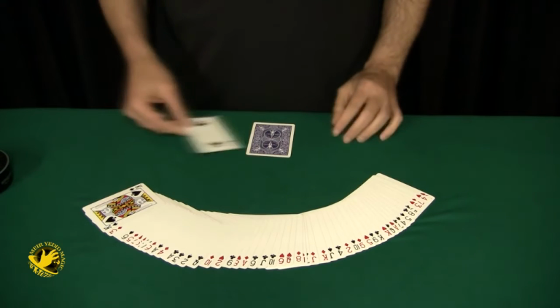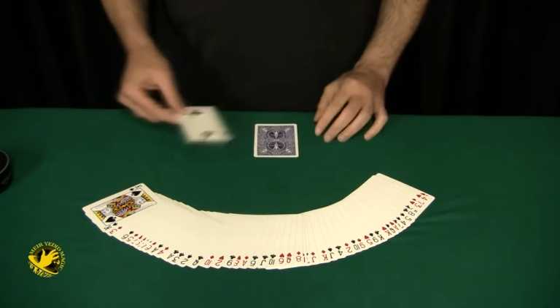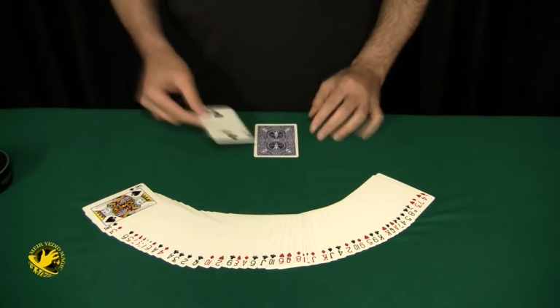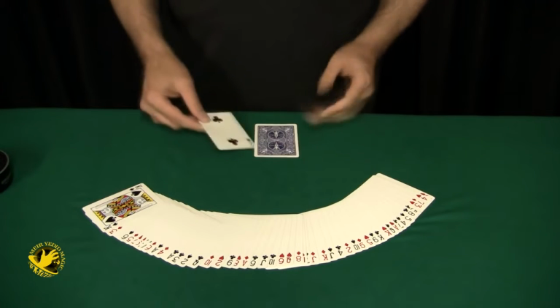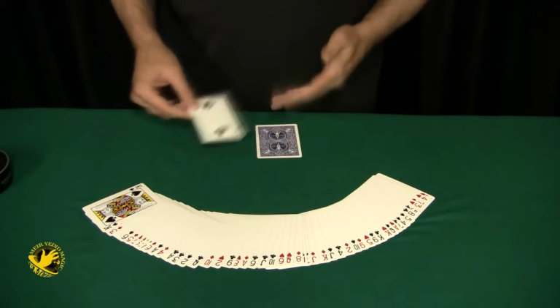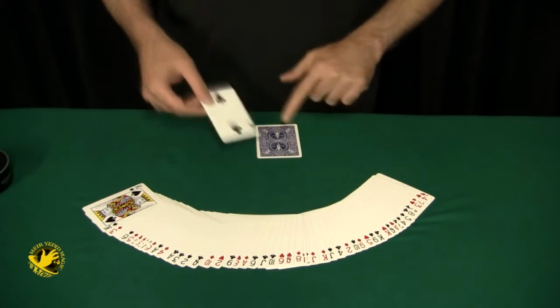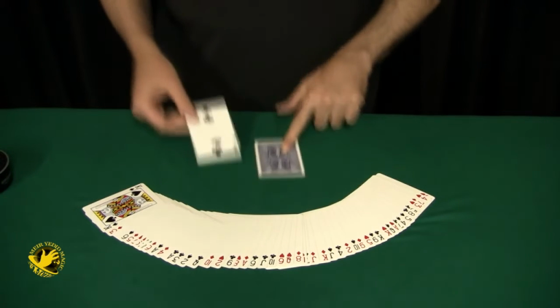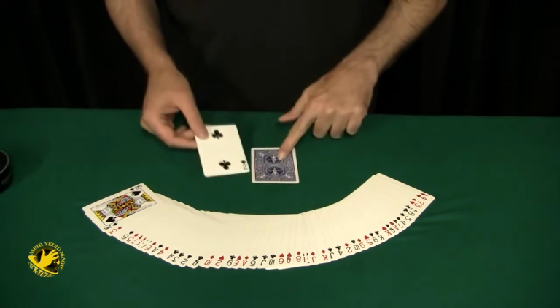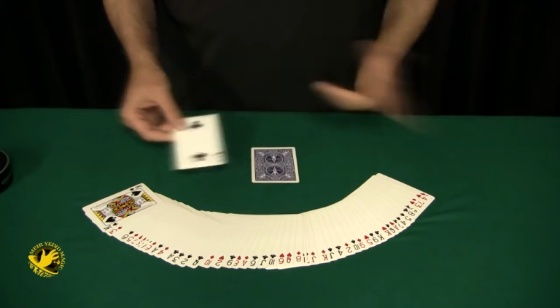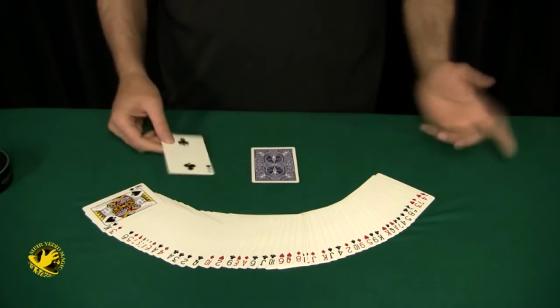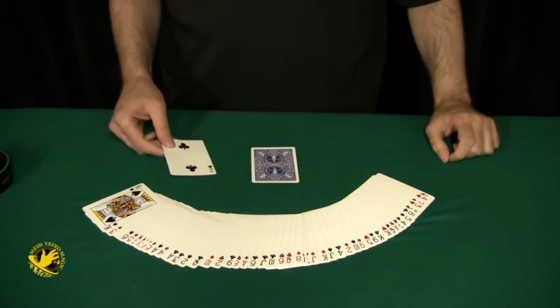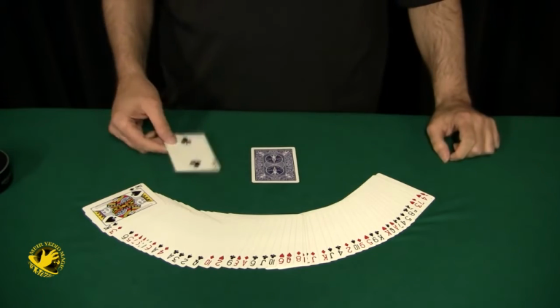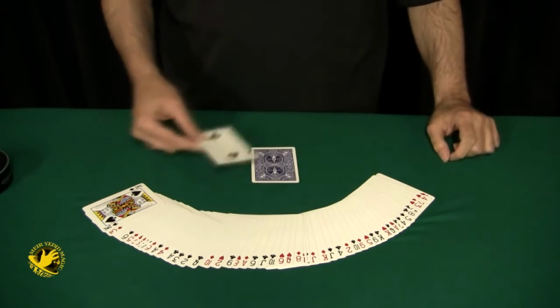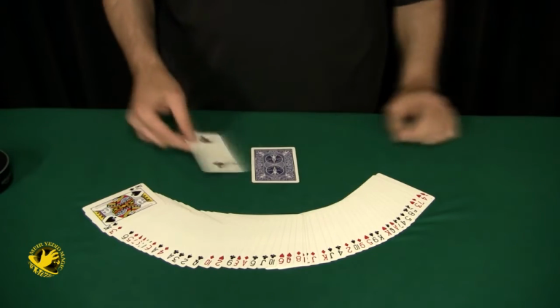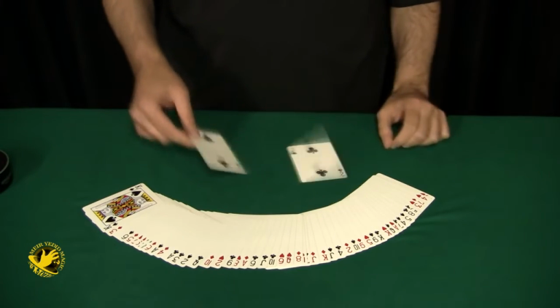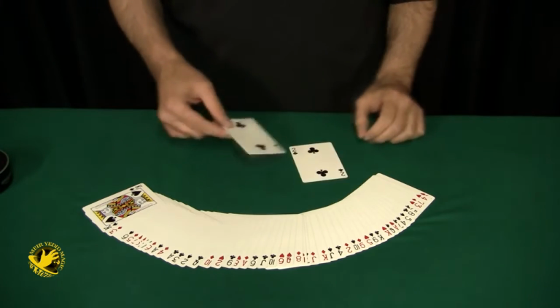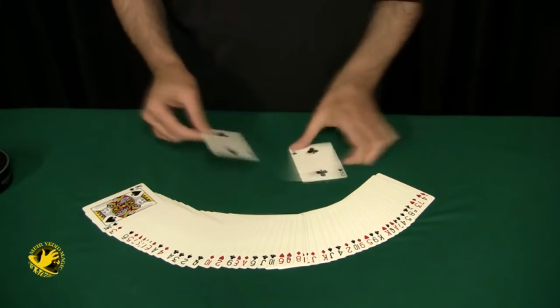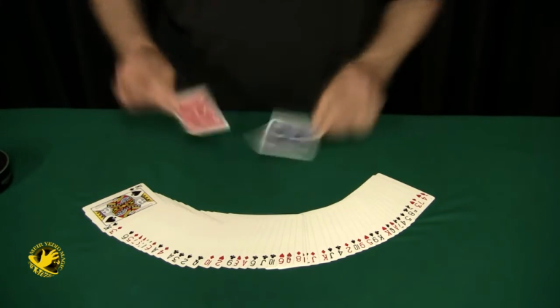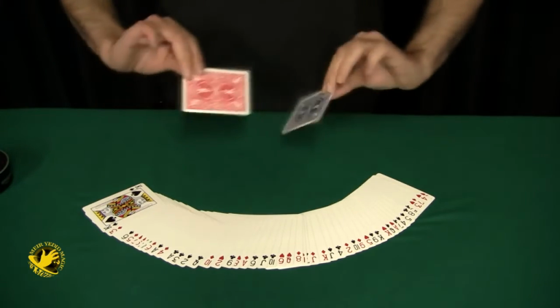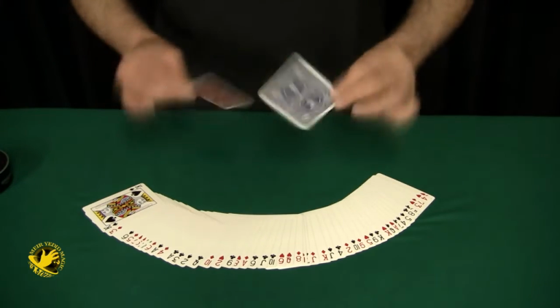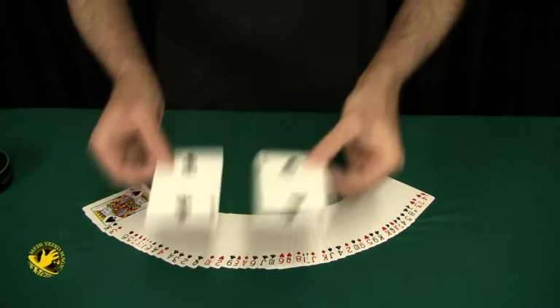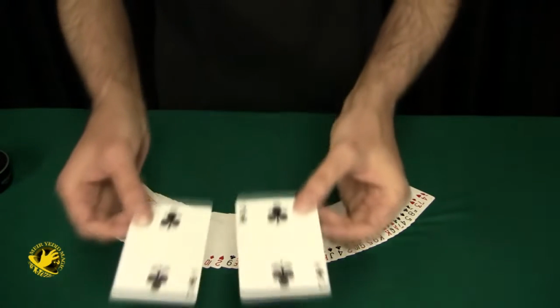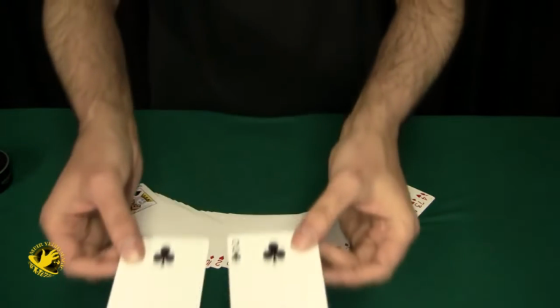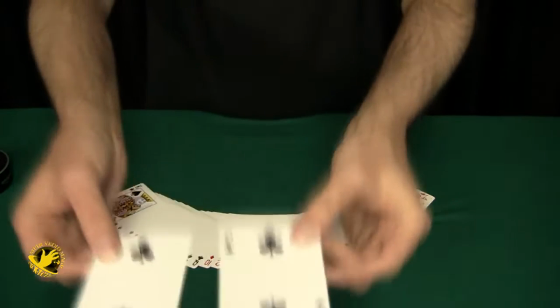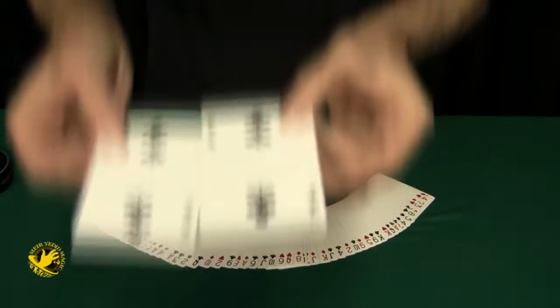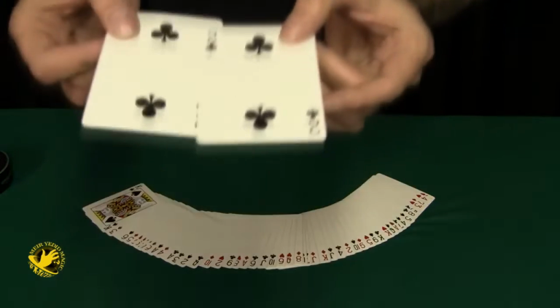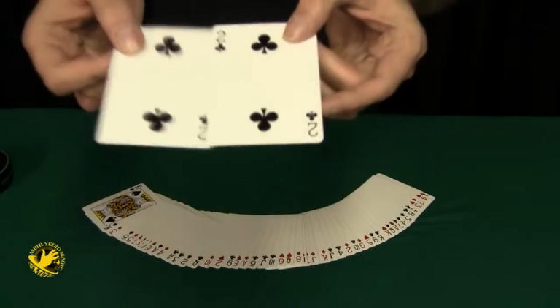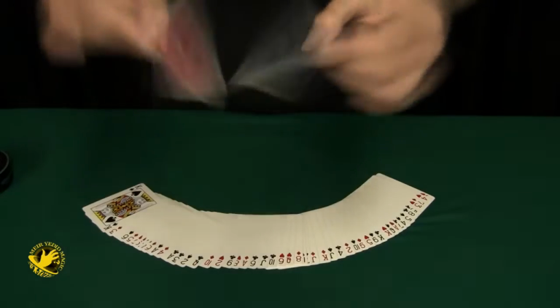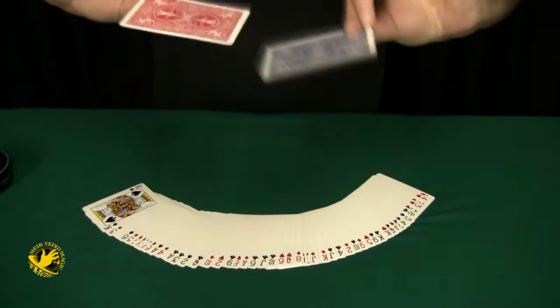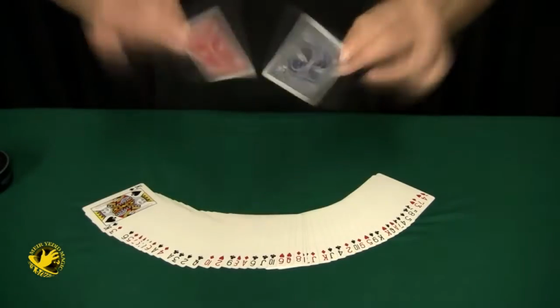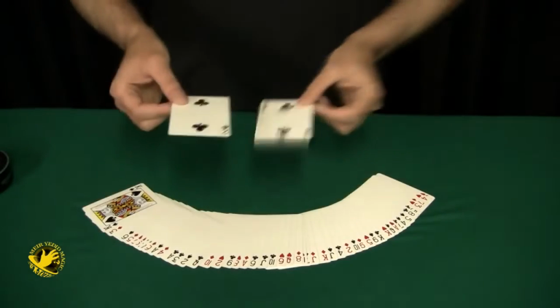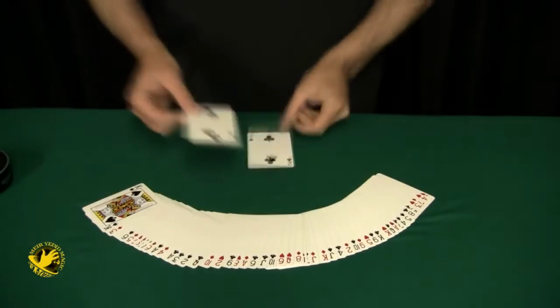Now of course if these two match it would be incredible, so let's take a look. A perfect match — both being the Two of Clubs.